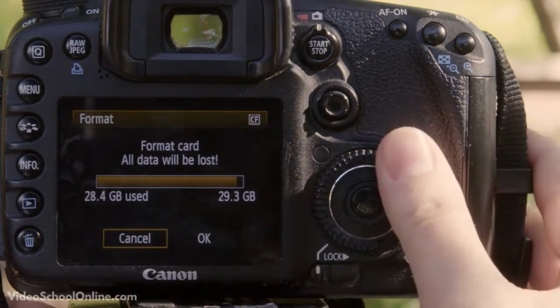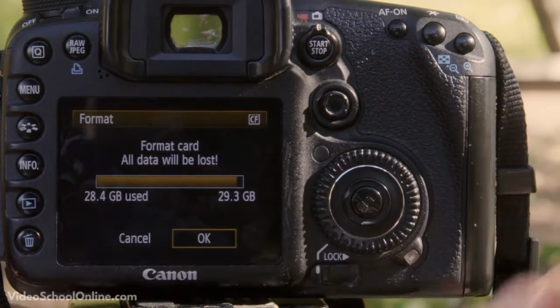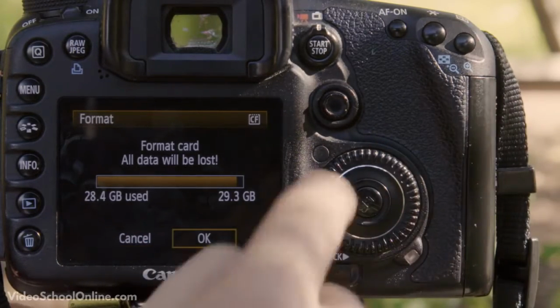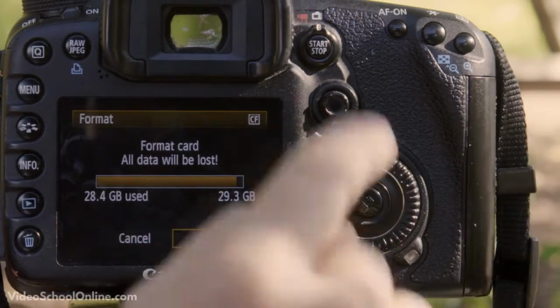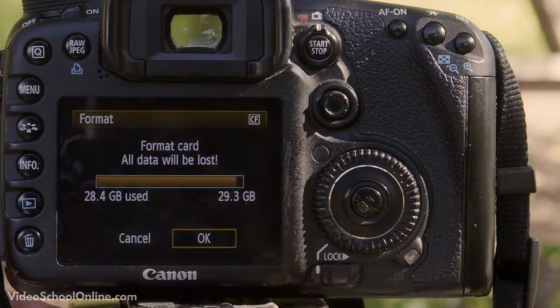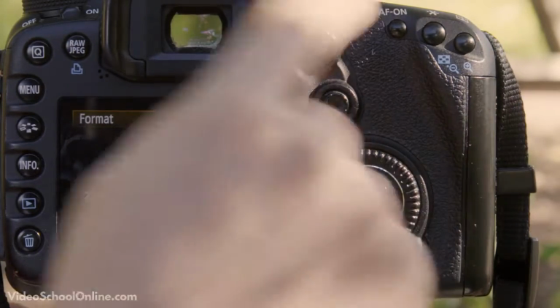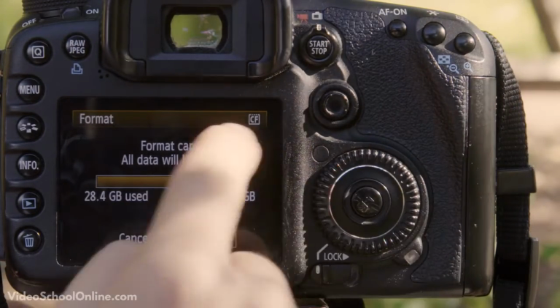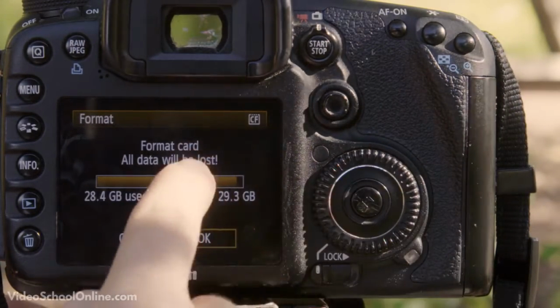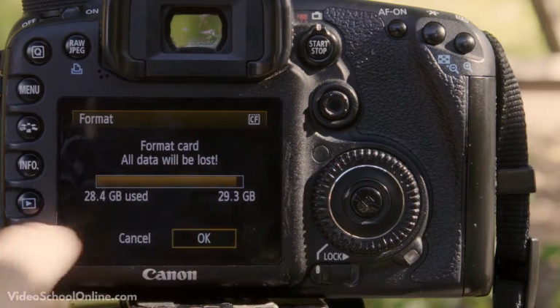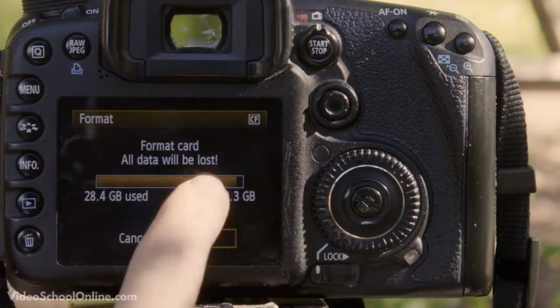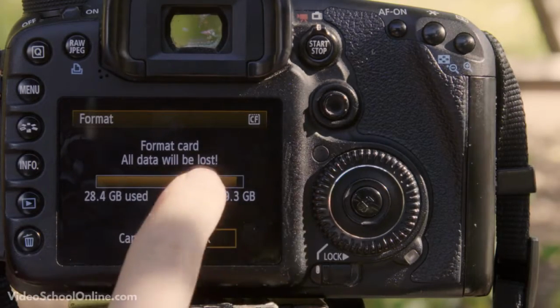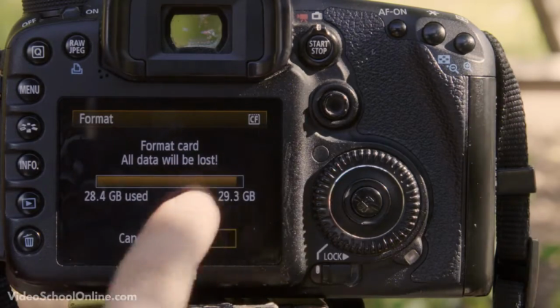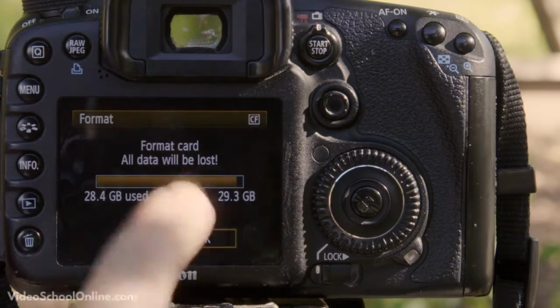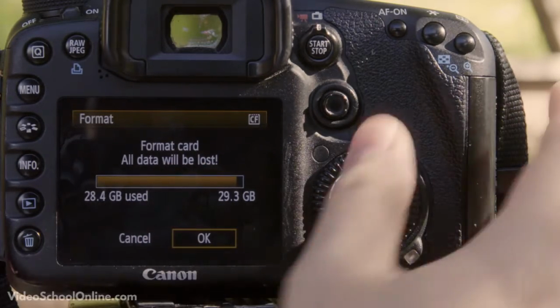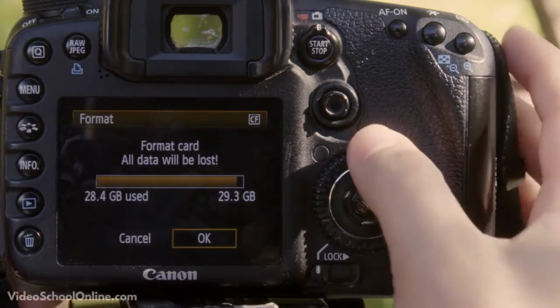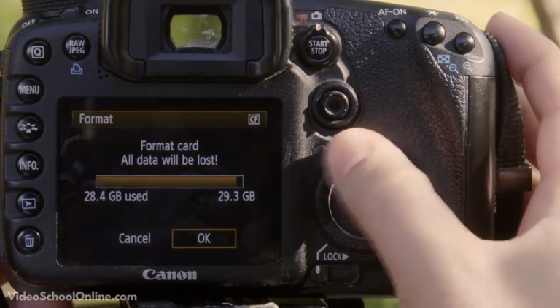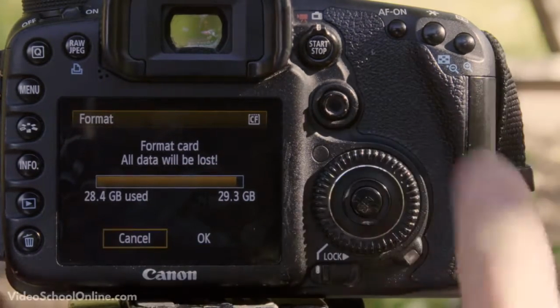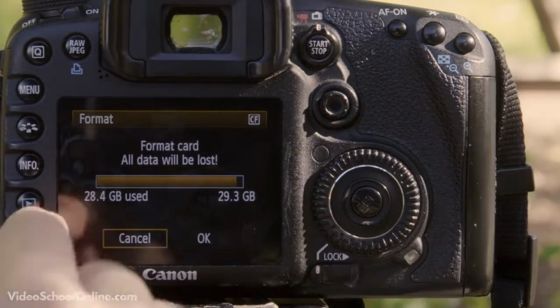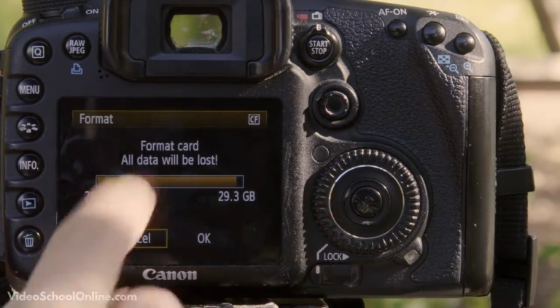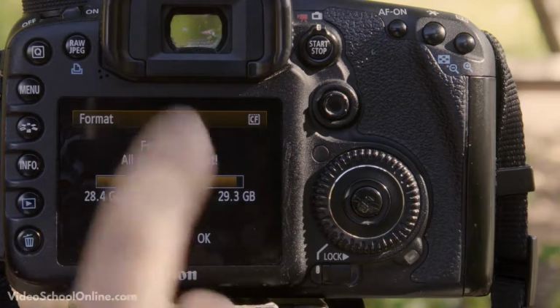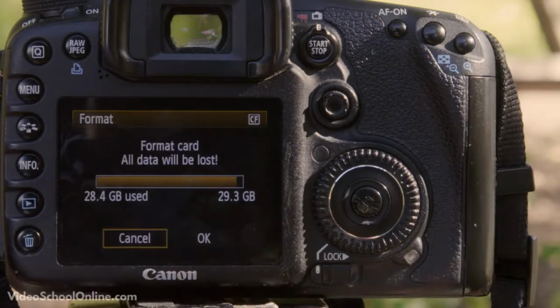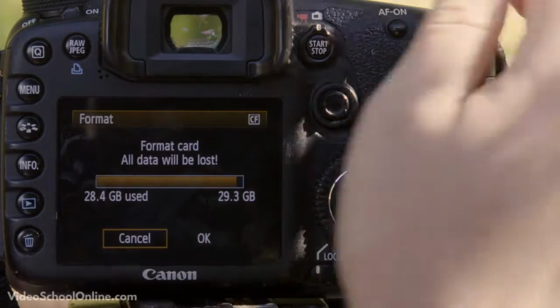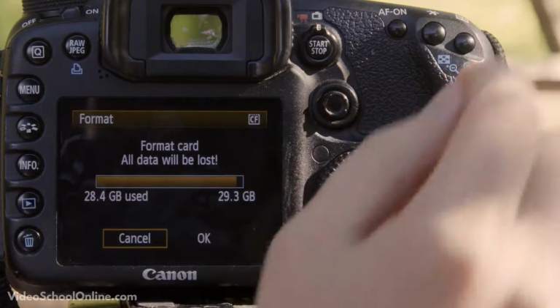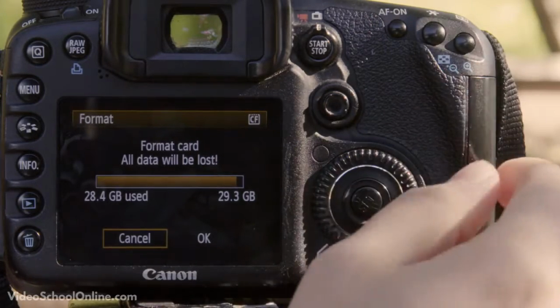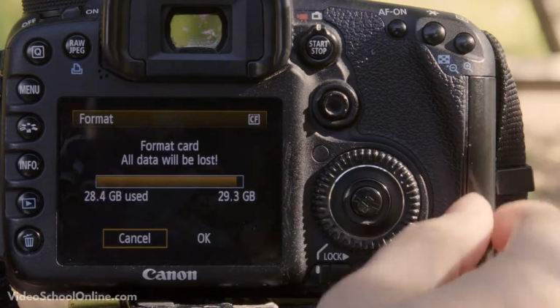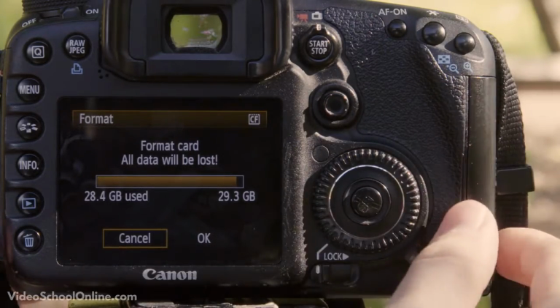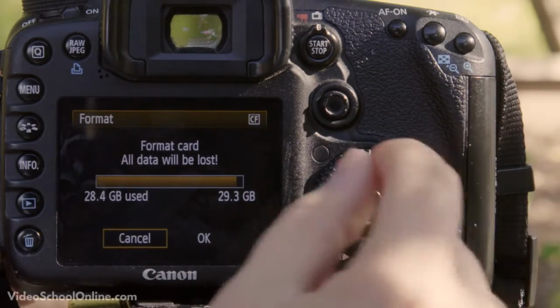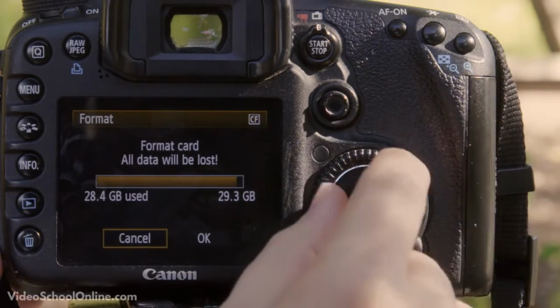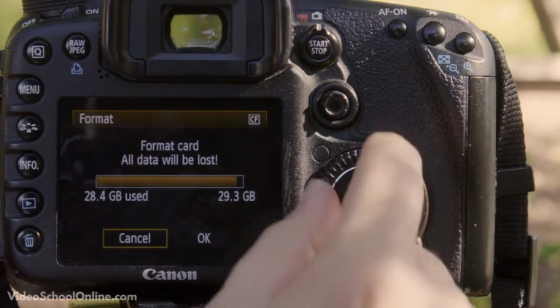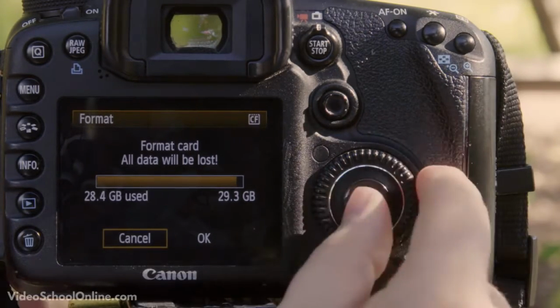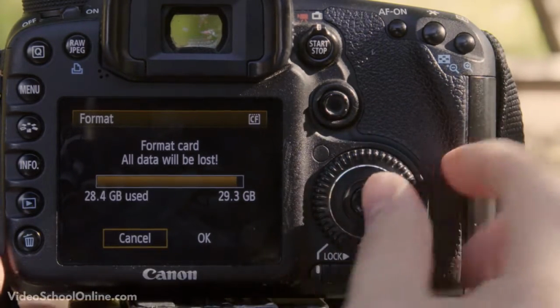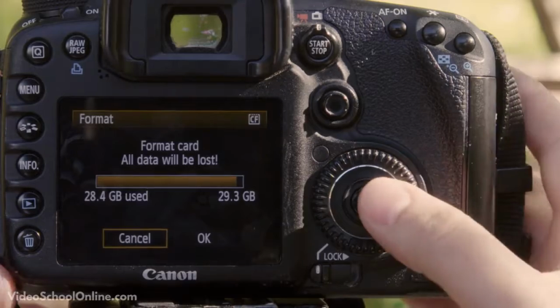Scroll over to OK and press Set to format your card — that will reset your card and everything will be lost. Or, like I want to do right now, I want to cancel because I don't want to delete all the photos from this card yet — I want to make sure that they're on a computer first.